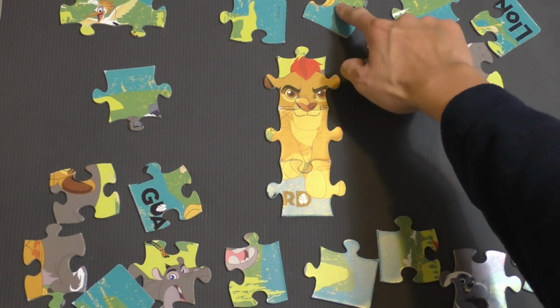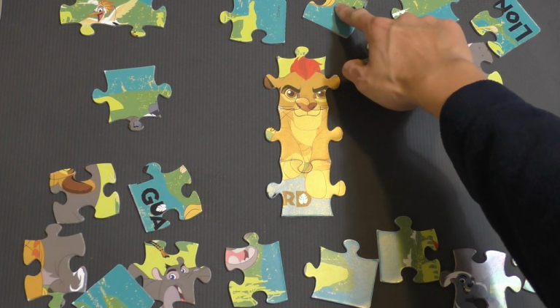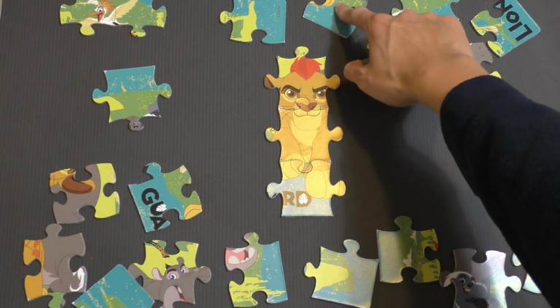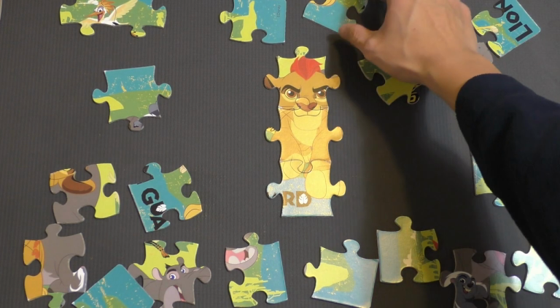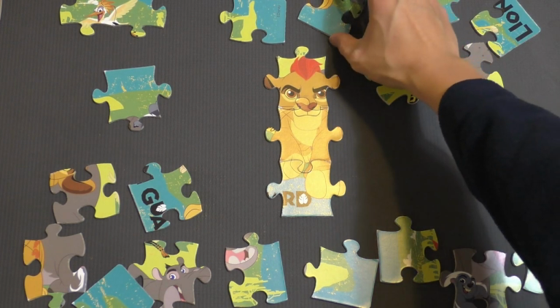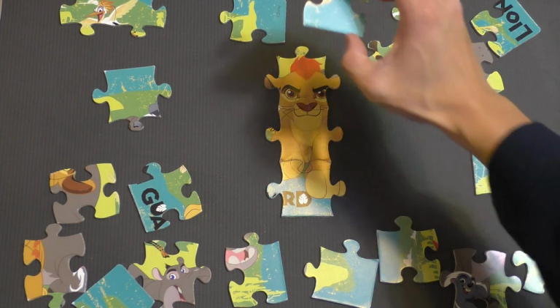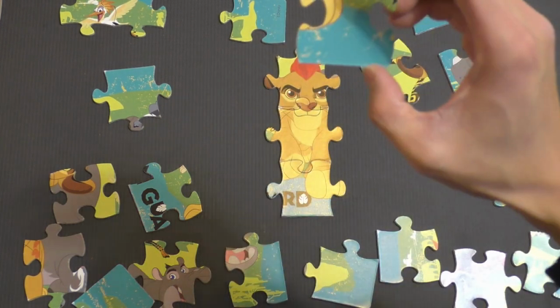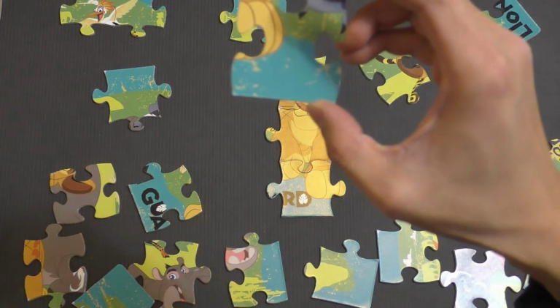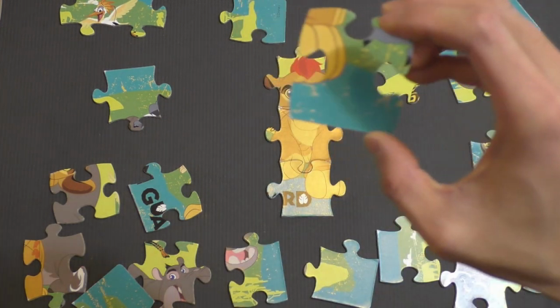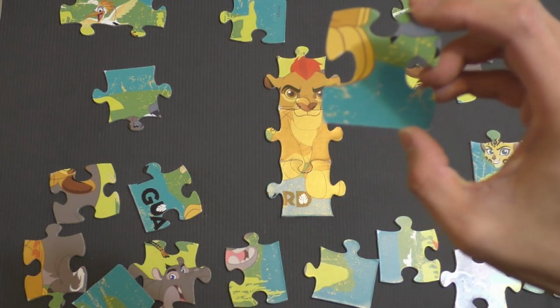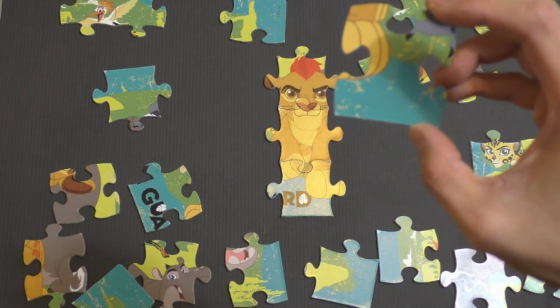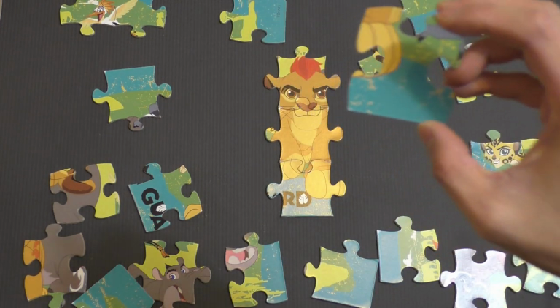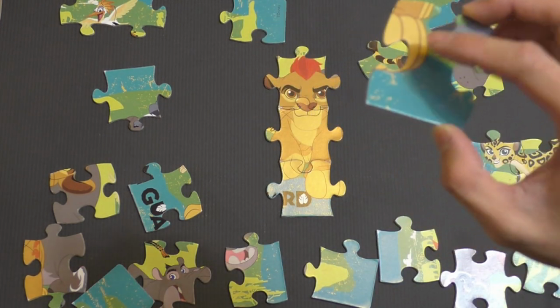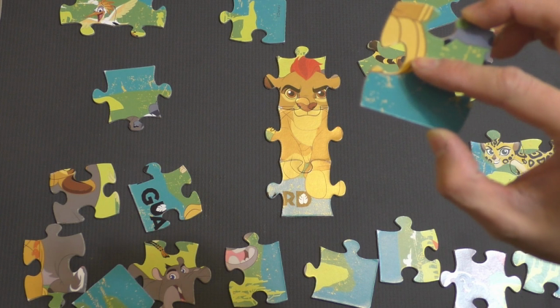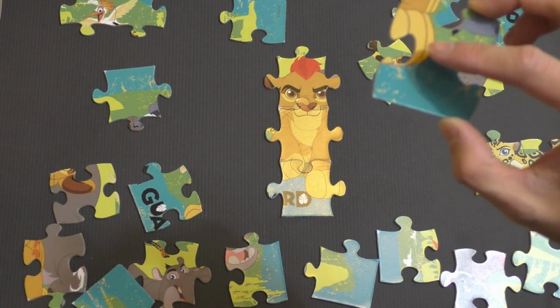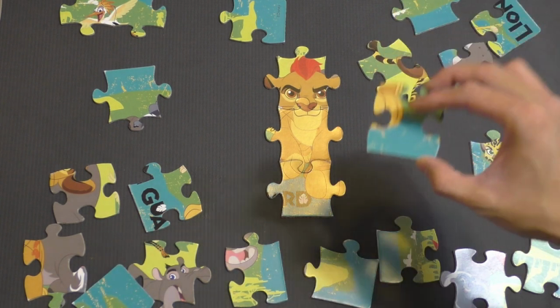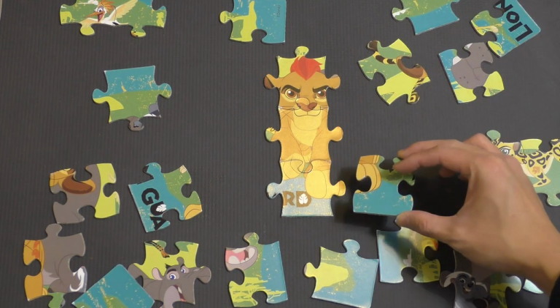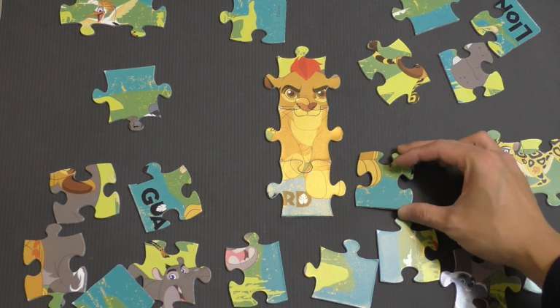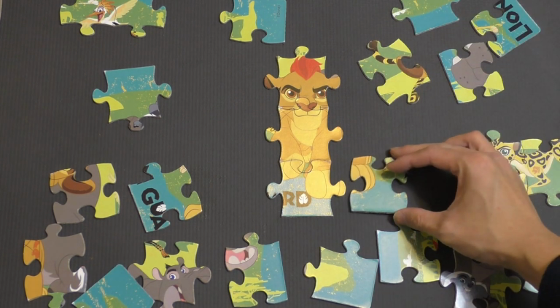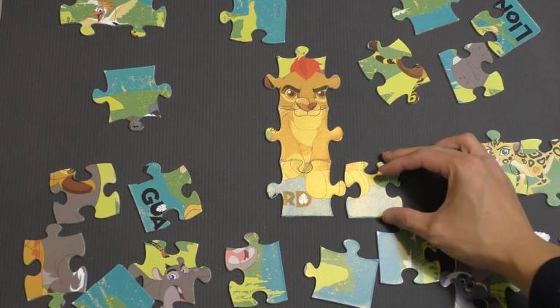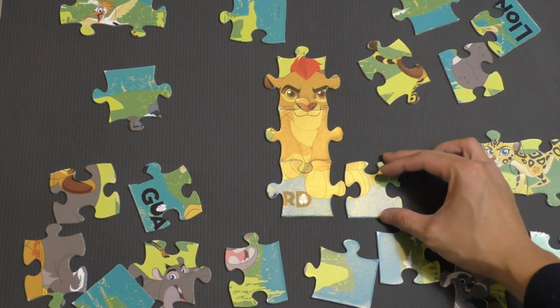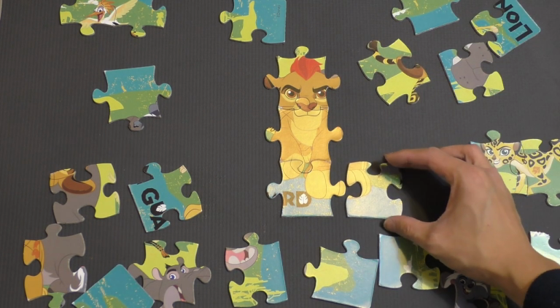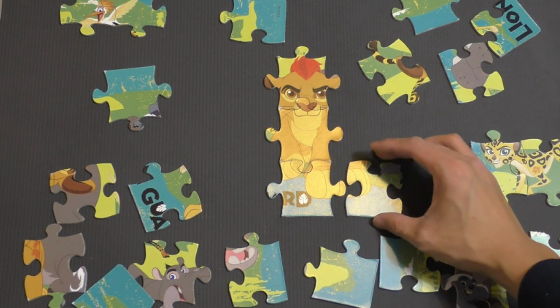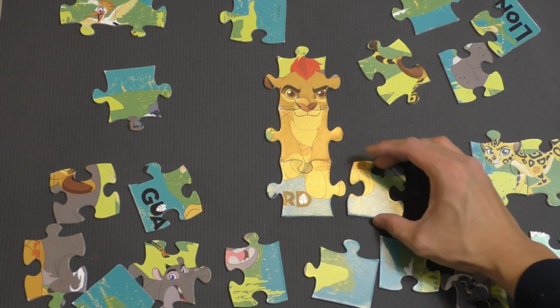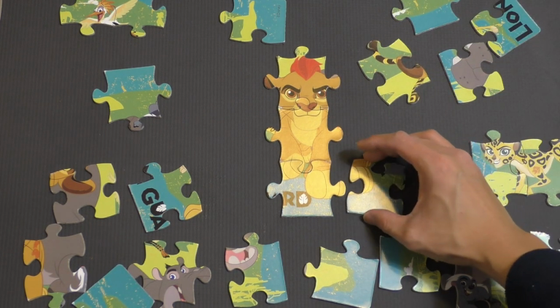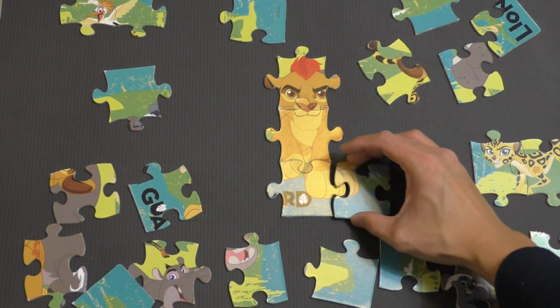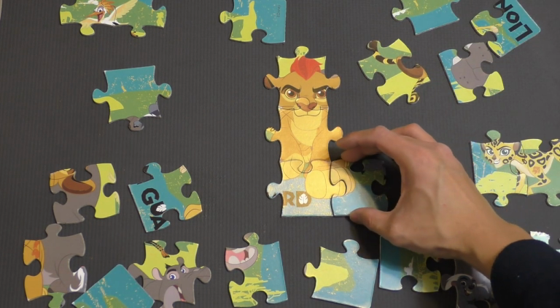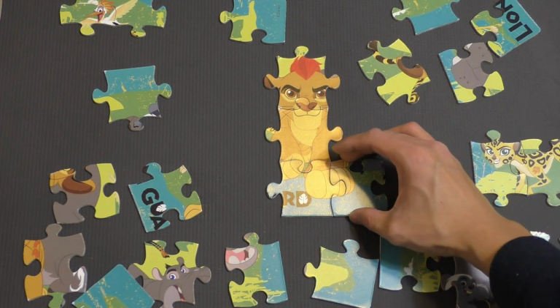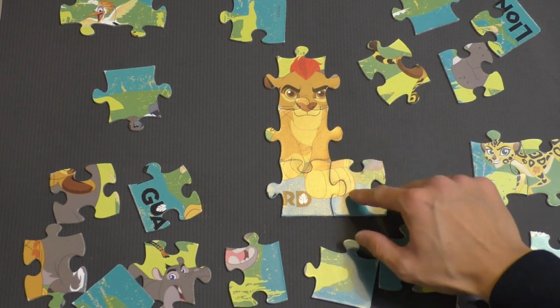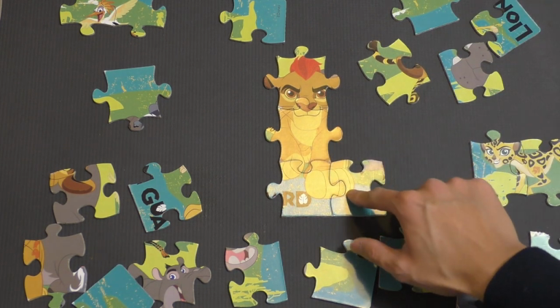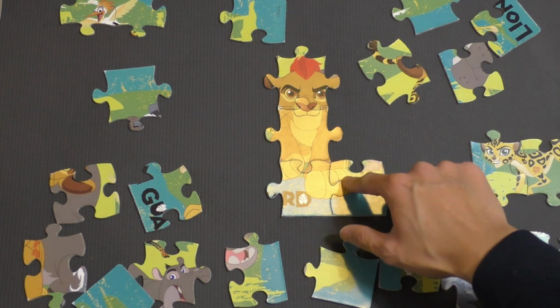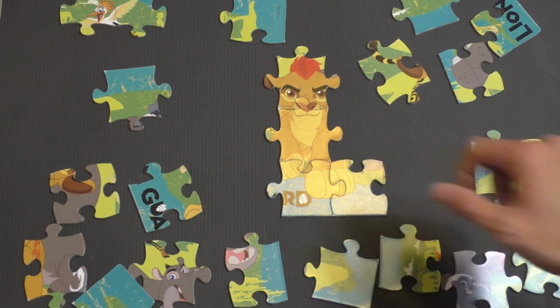I found this piece here. It looks like someone's paw — I'm willing to bet this belongs to Kion. So that's going to go right there.